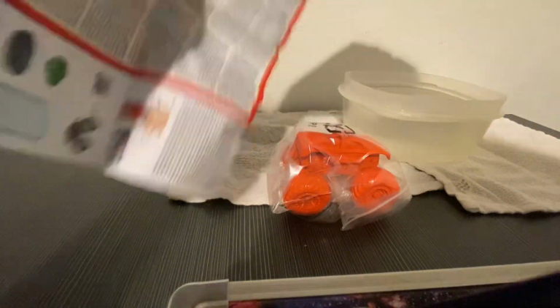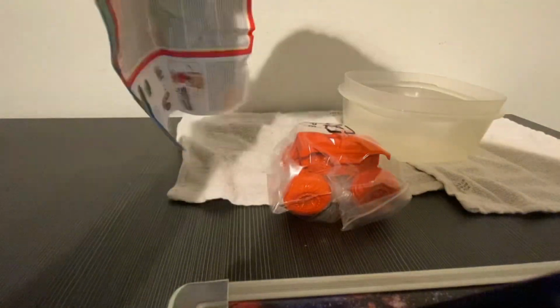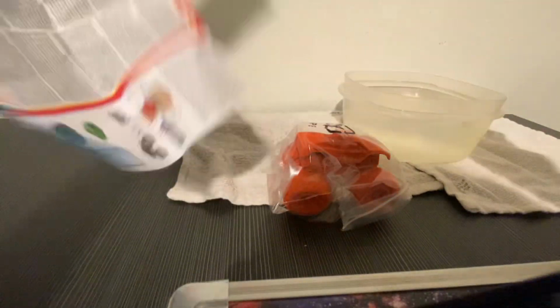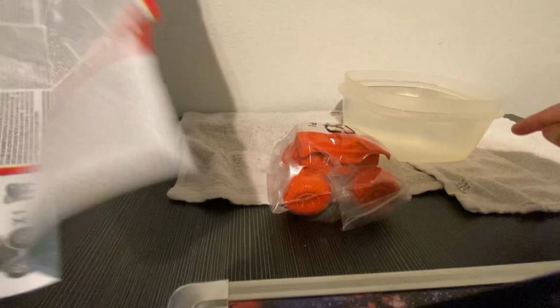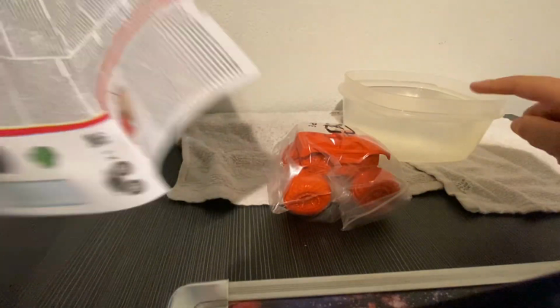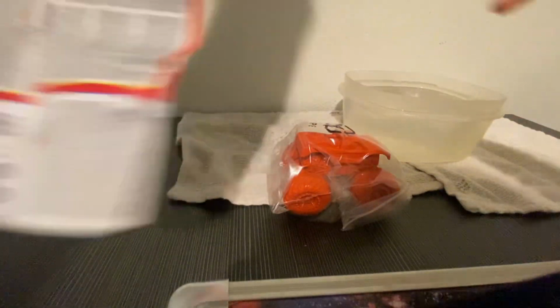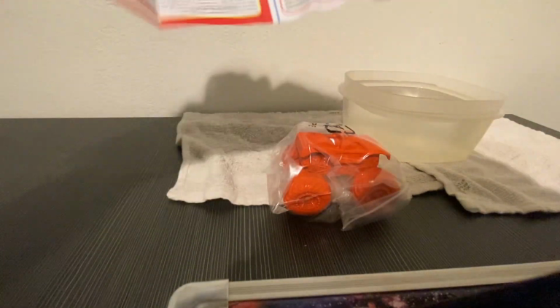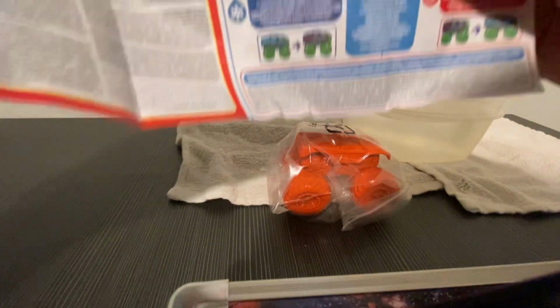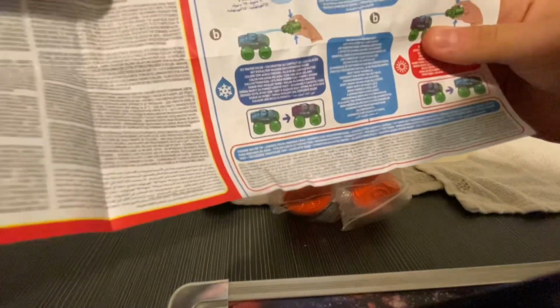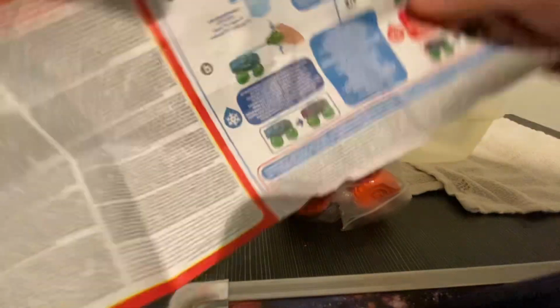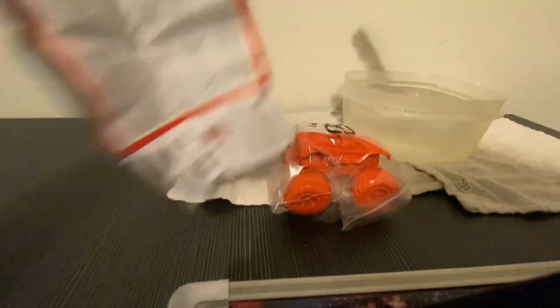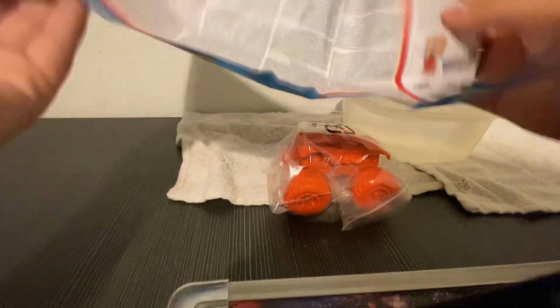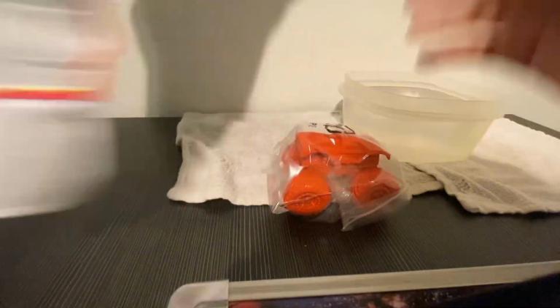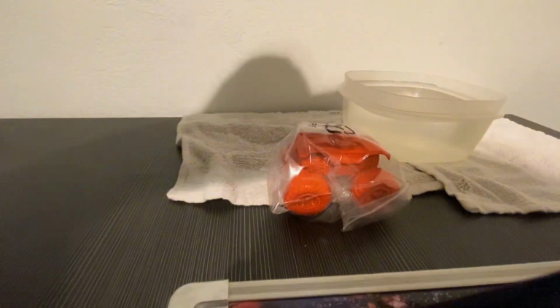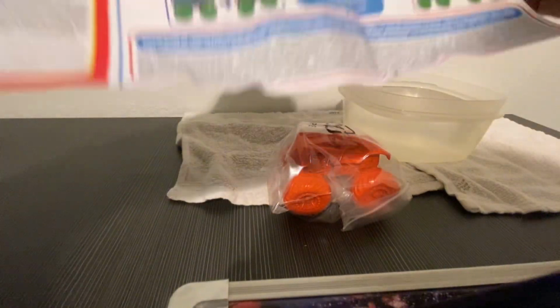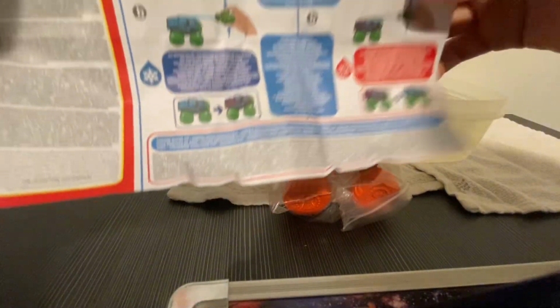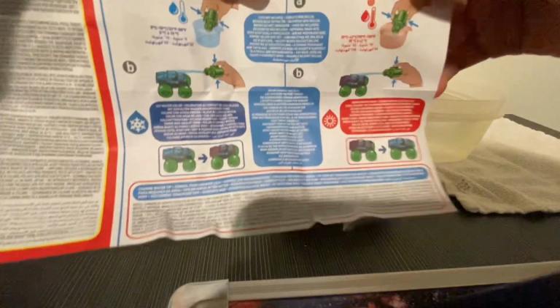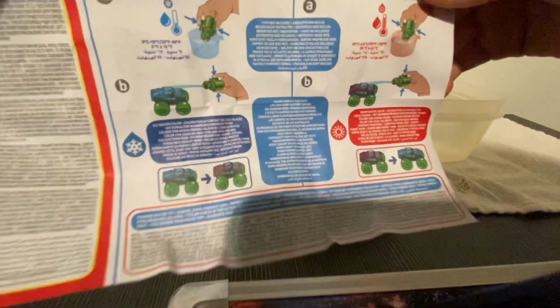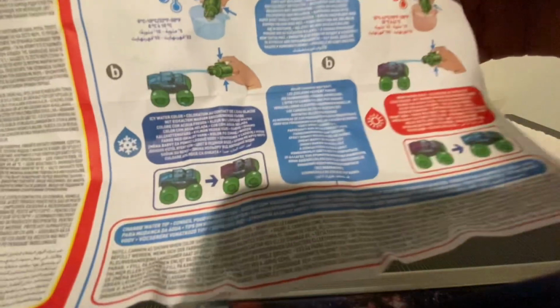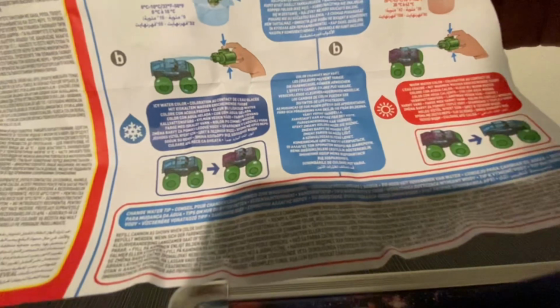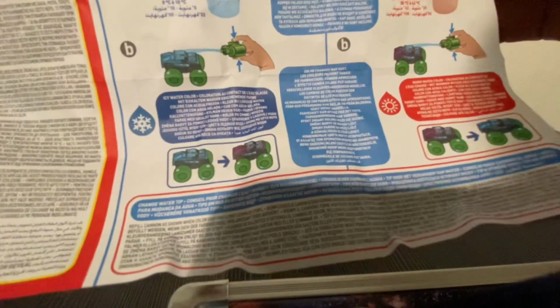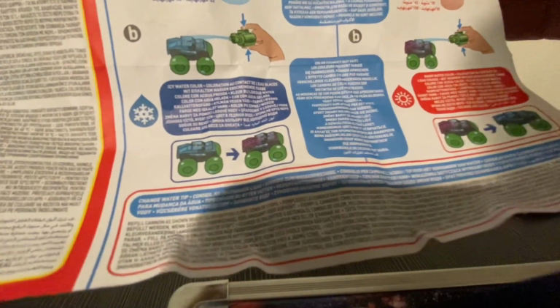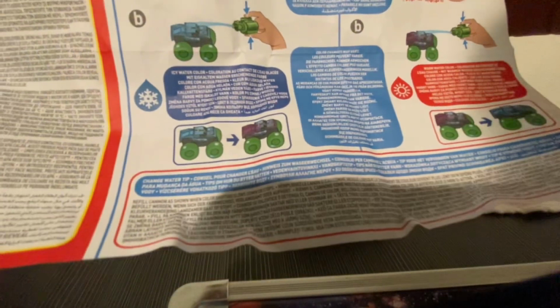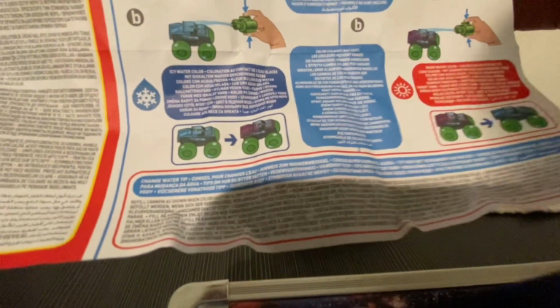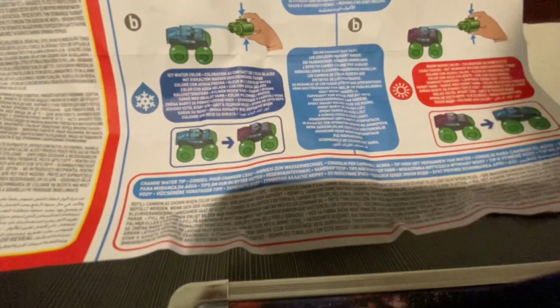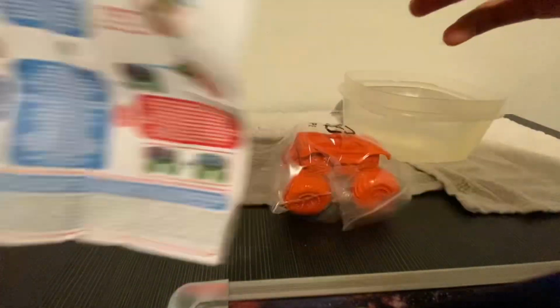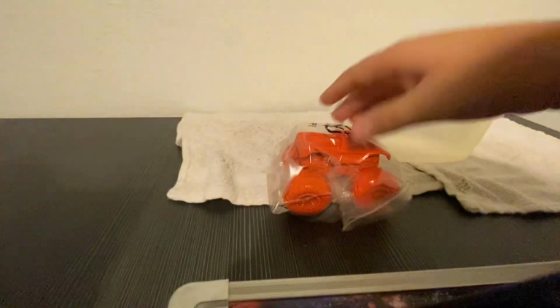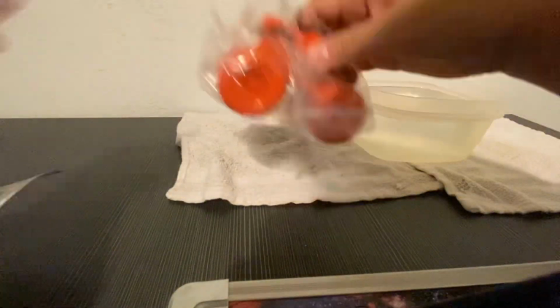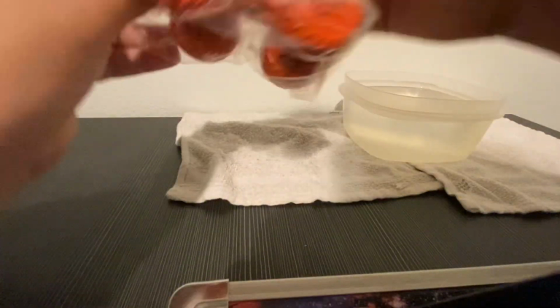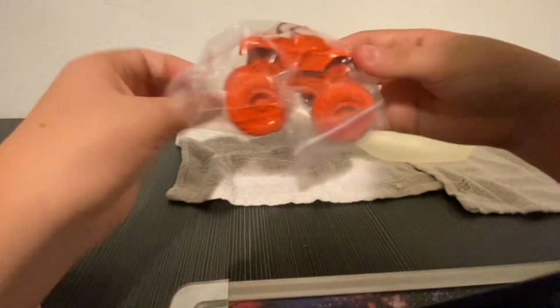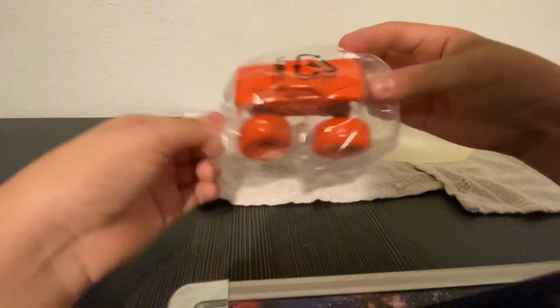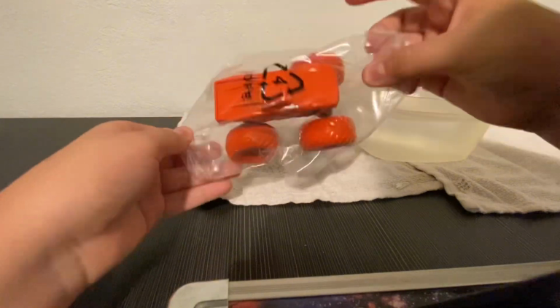I have water already. The instructions say hot water or cold water — so I can change the color! This is an interesting truck thing.